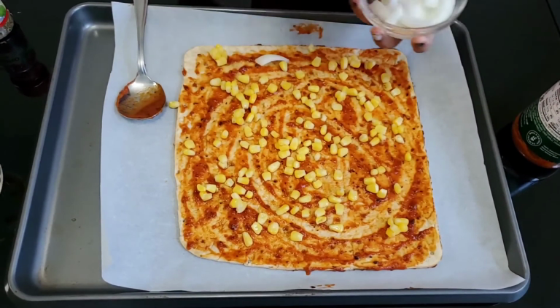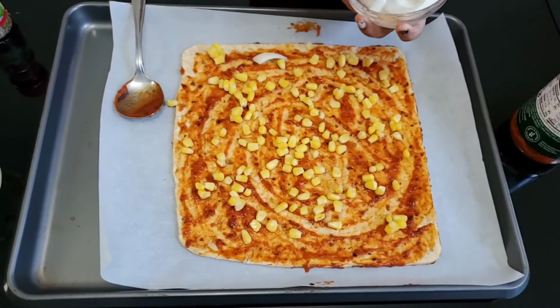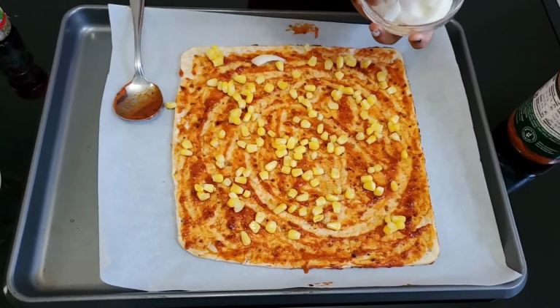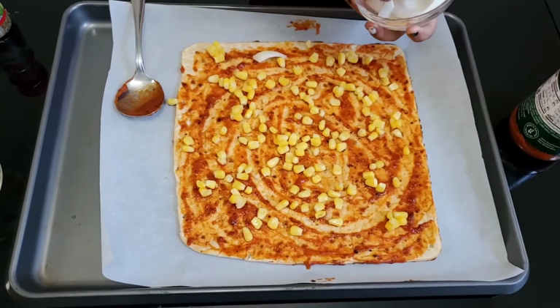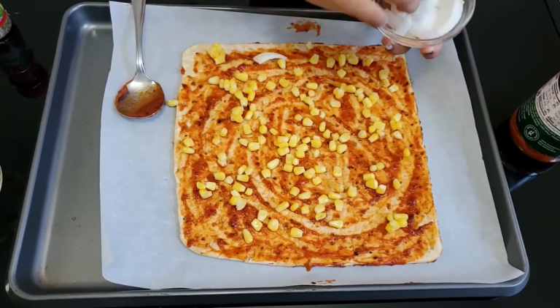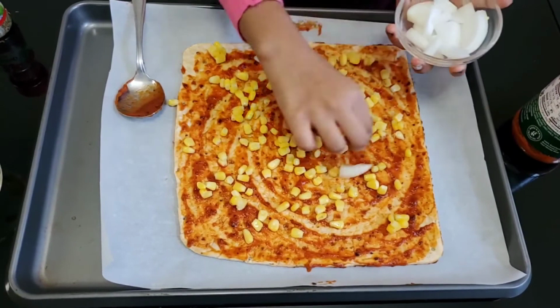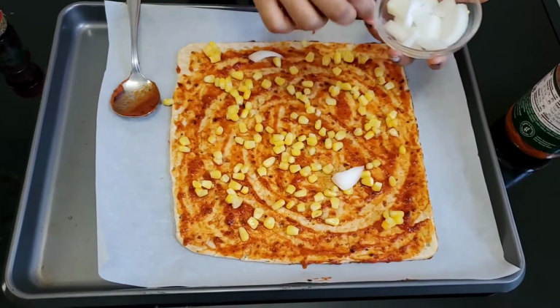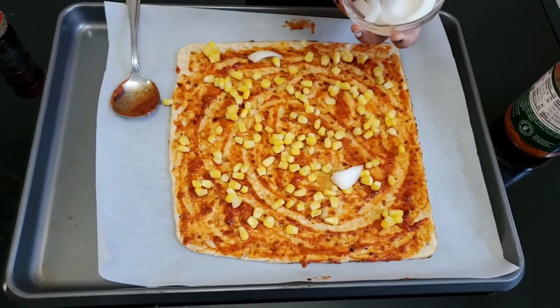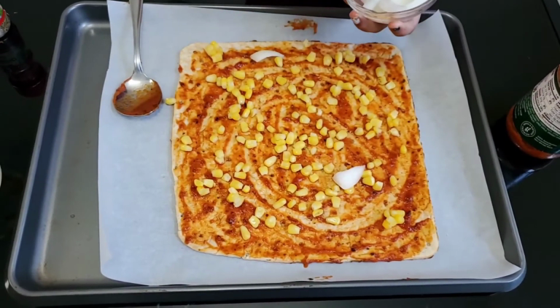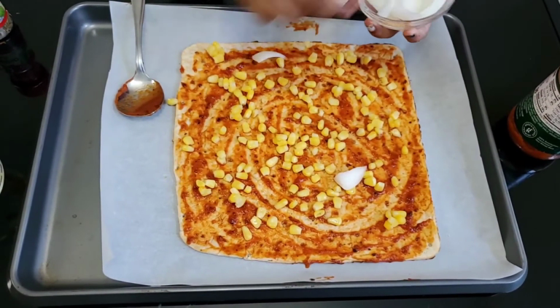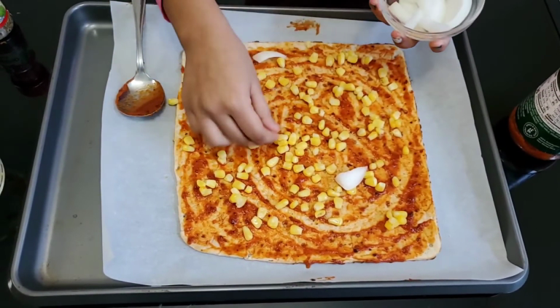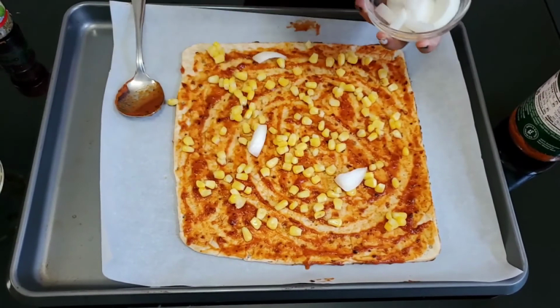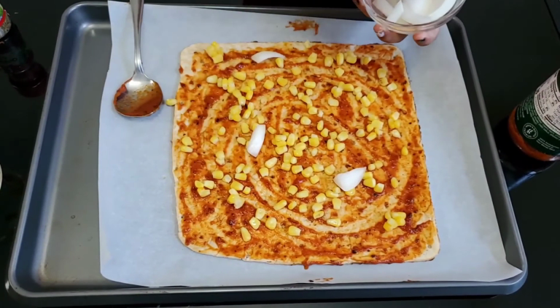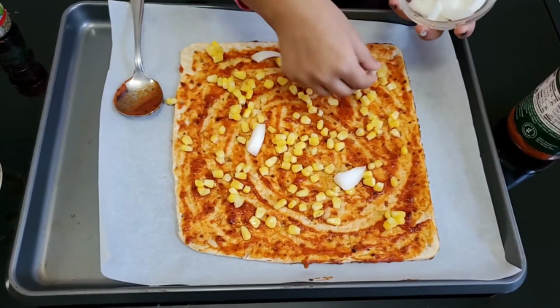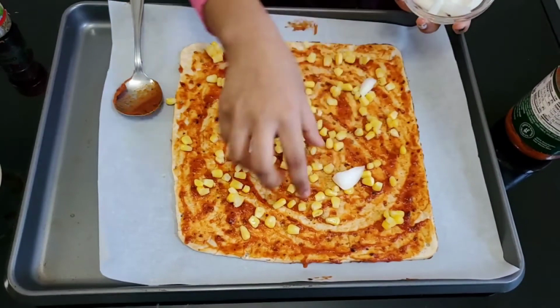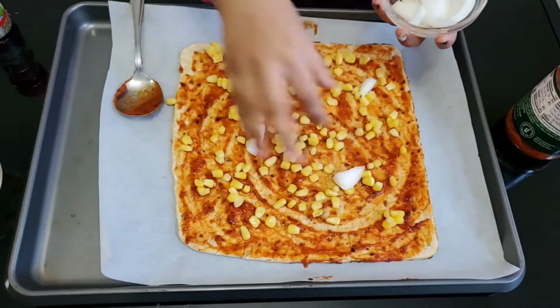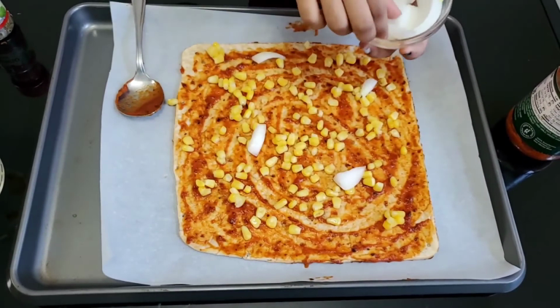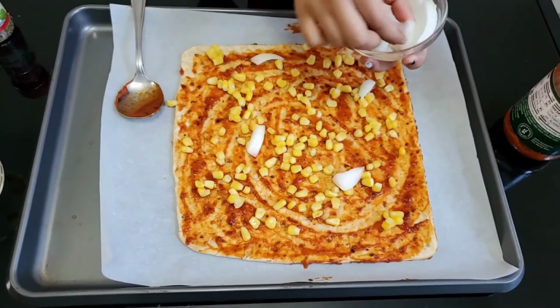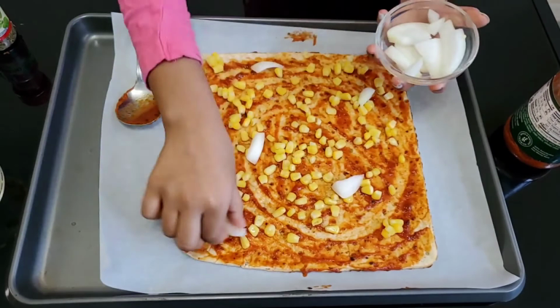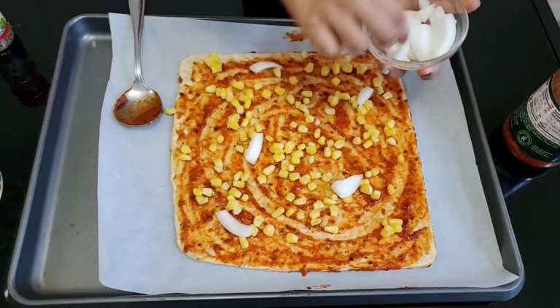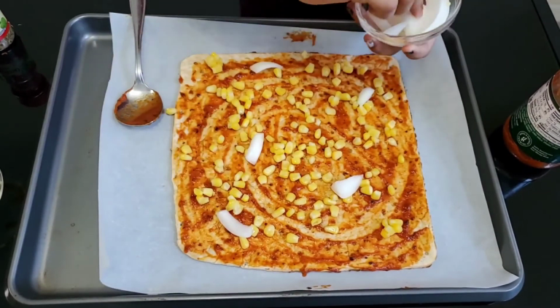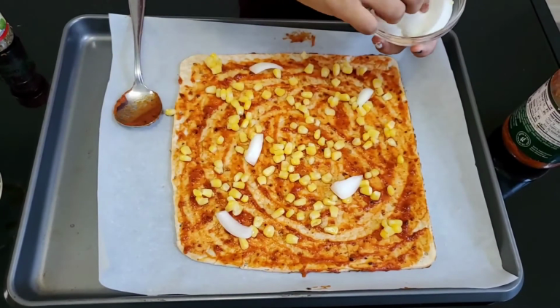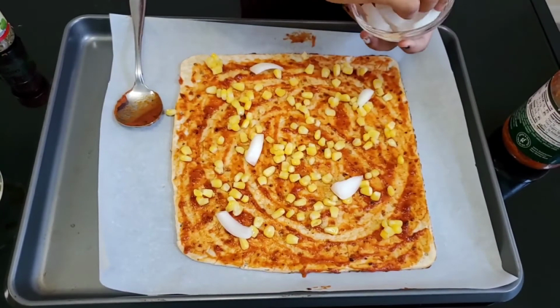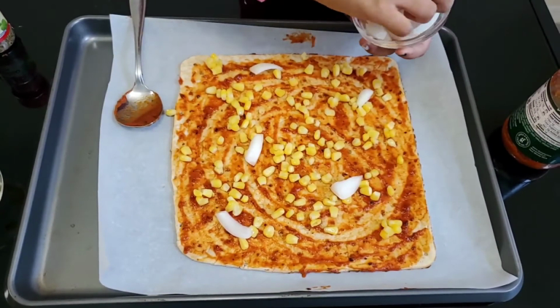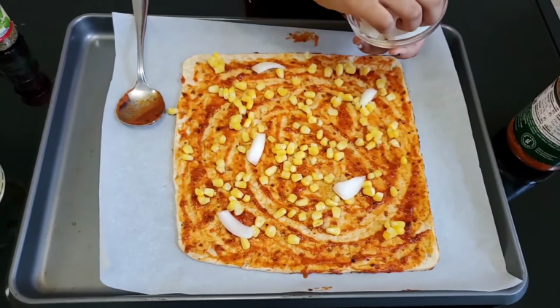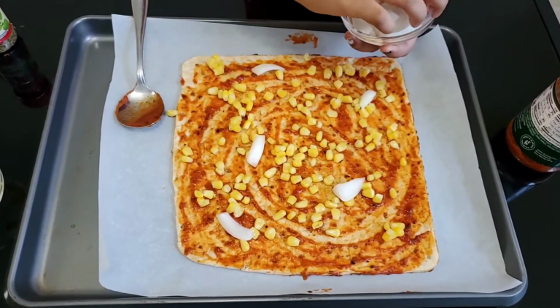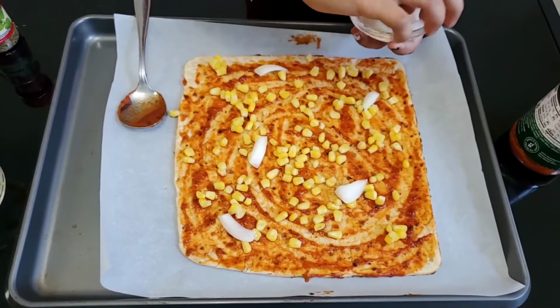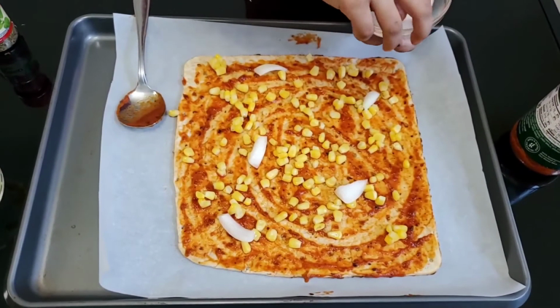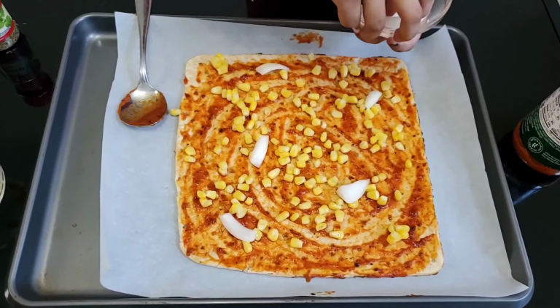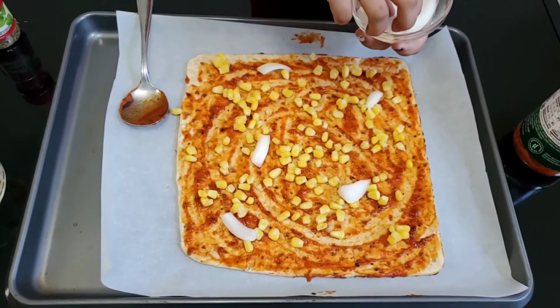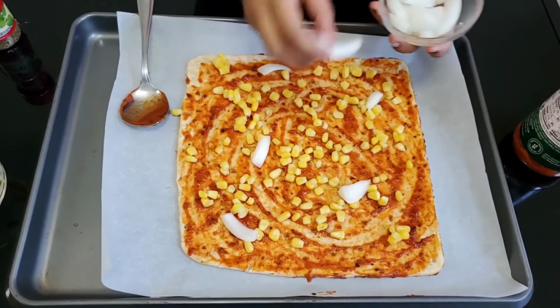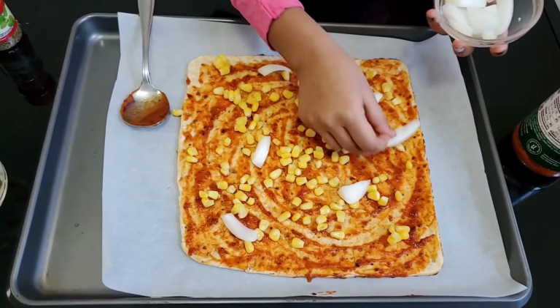These are big so I'm going to add like one, two — like that, spread them. If you don't like onions you can use any other kind.